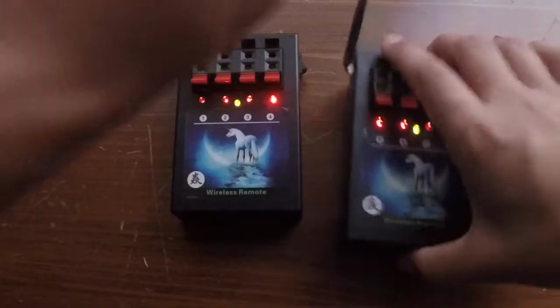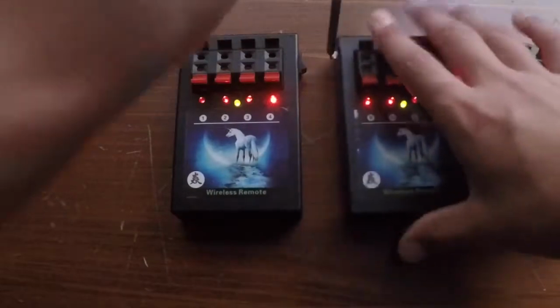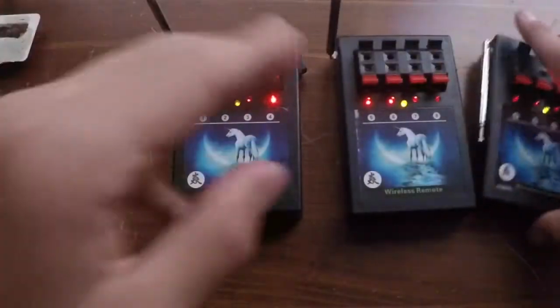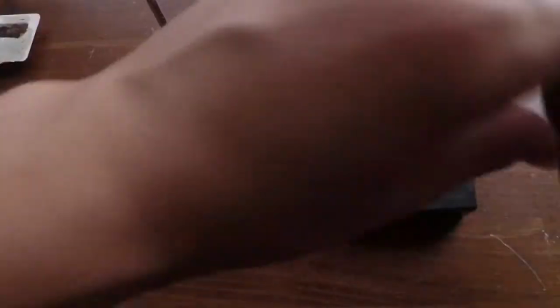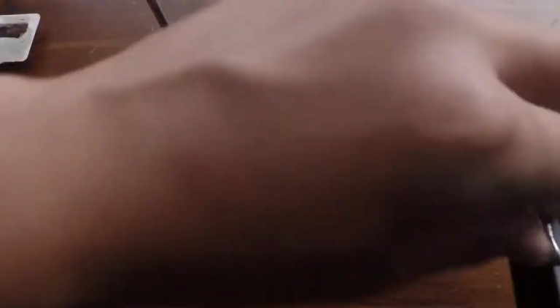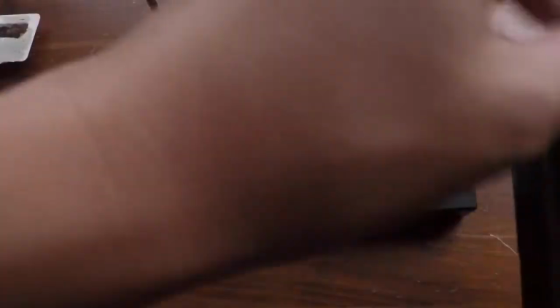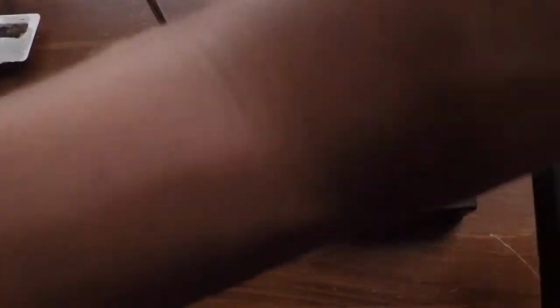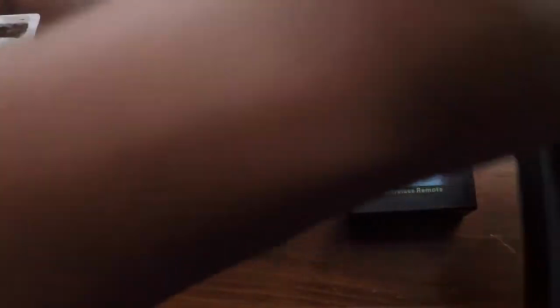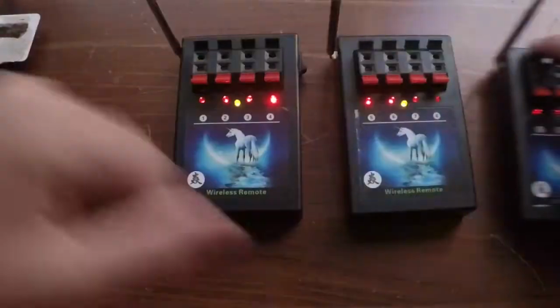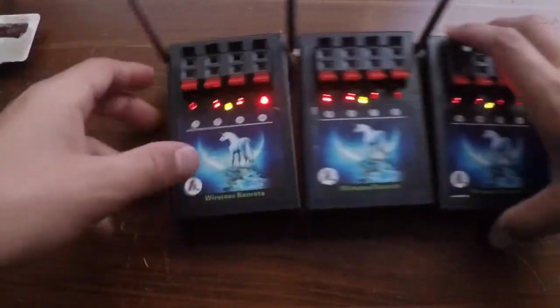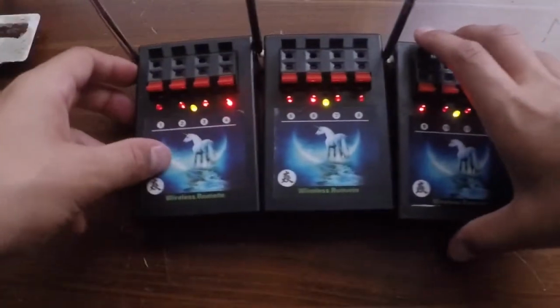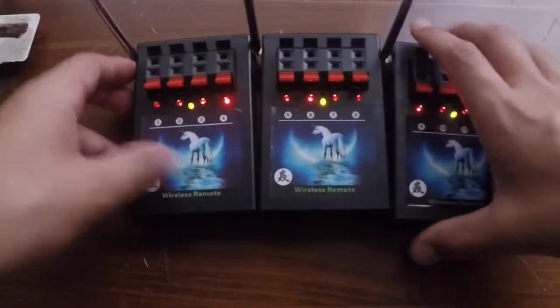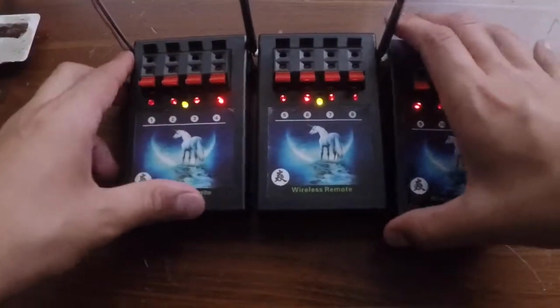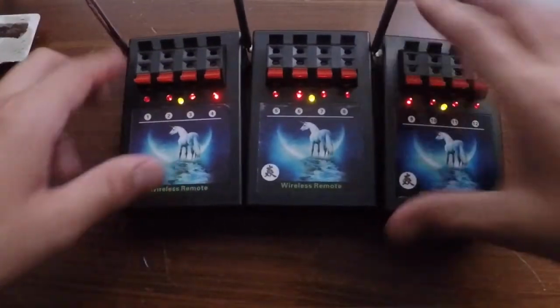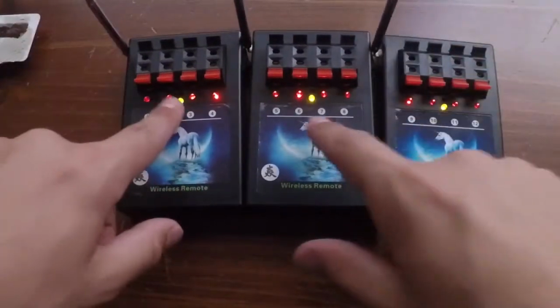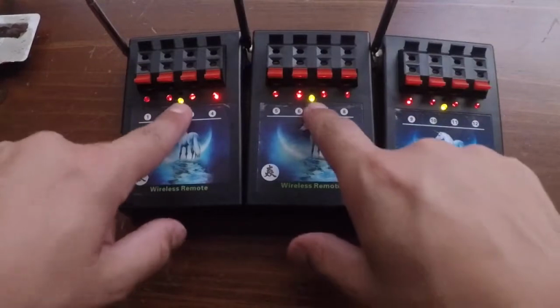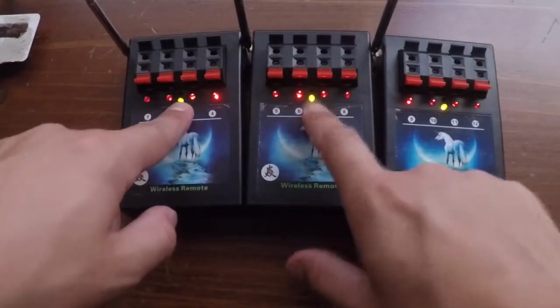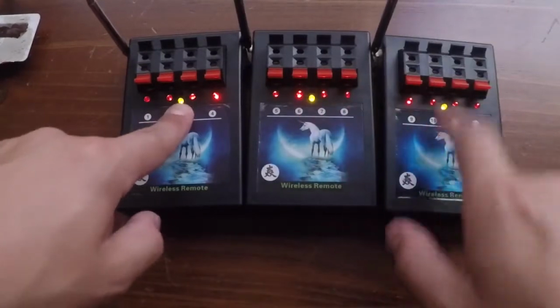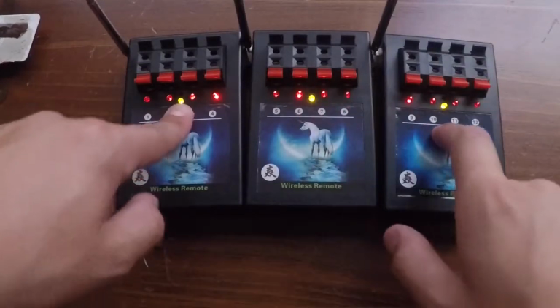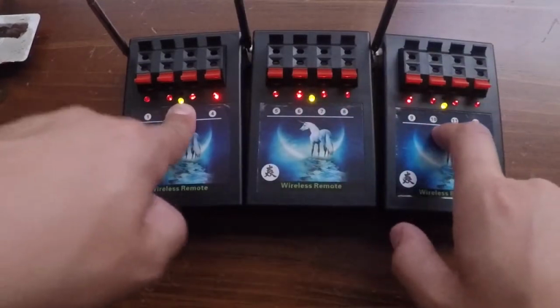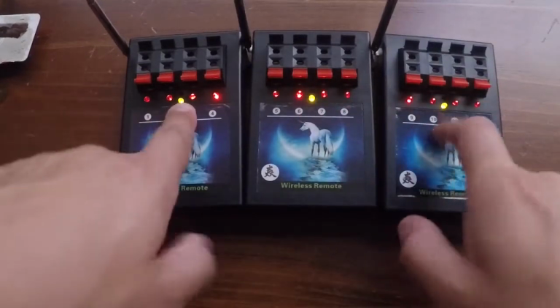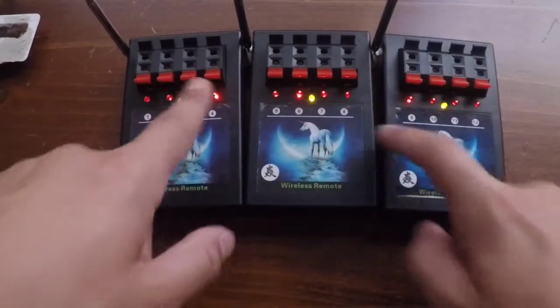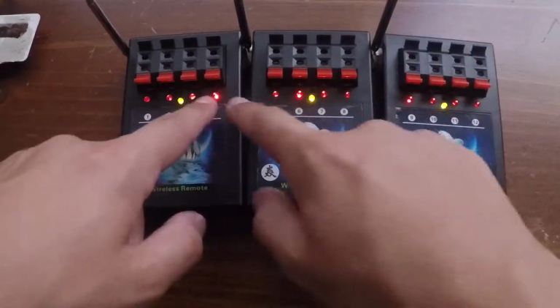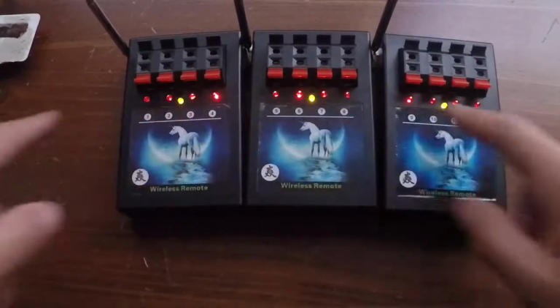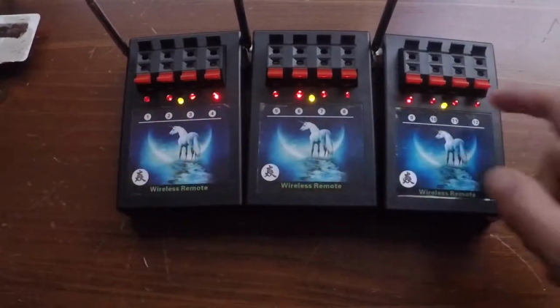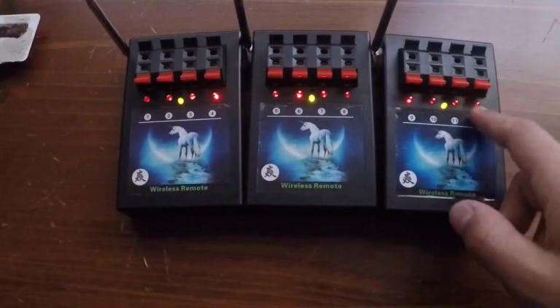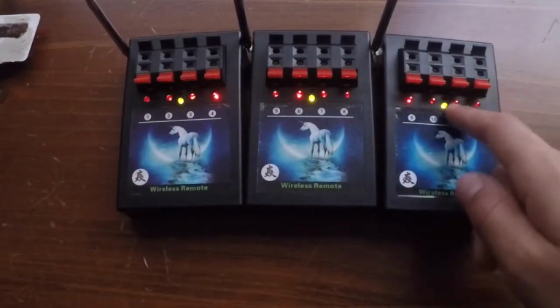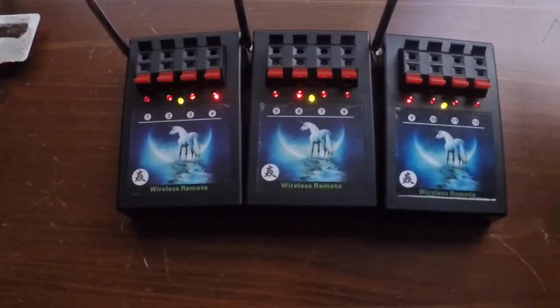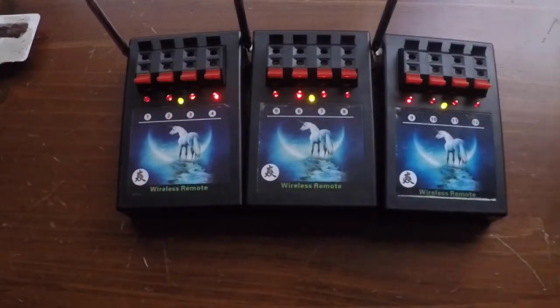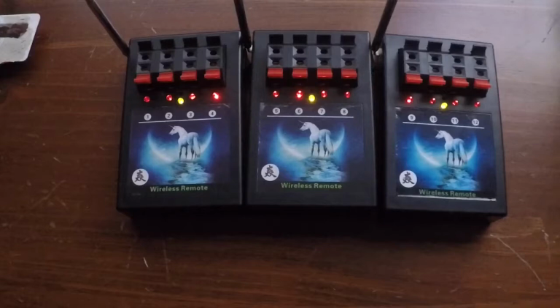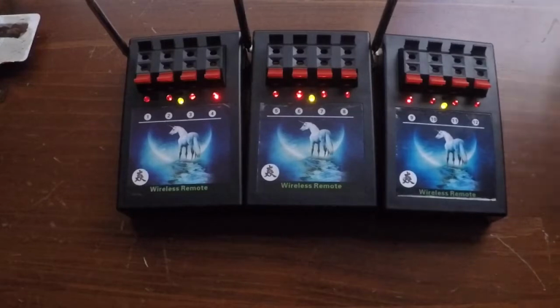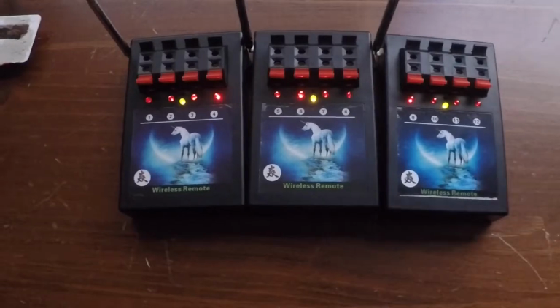When you're shooting your show, make sure you put the antennas up to help extend the range. As you can see, there is a green light on each one, and there are four red lights indicating each cue.